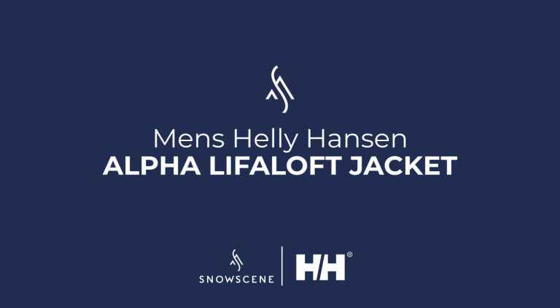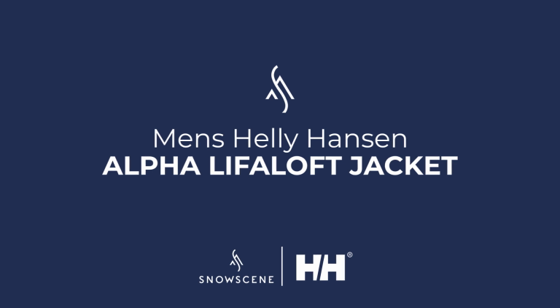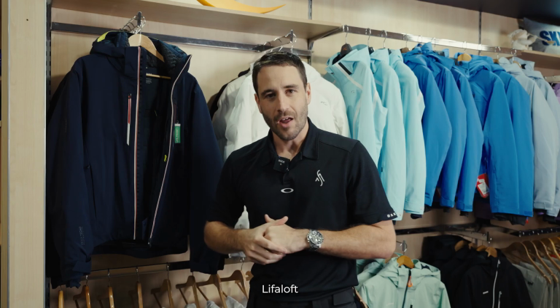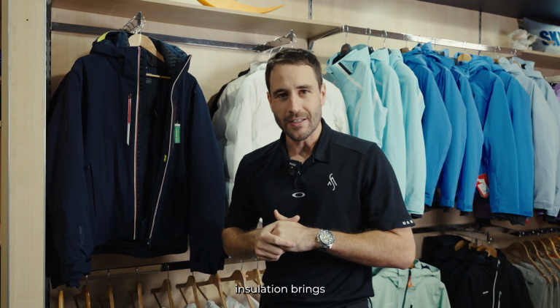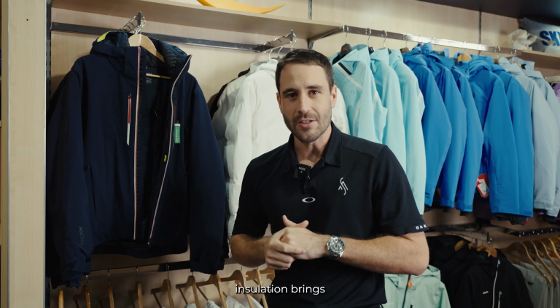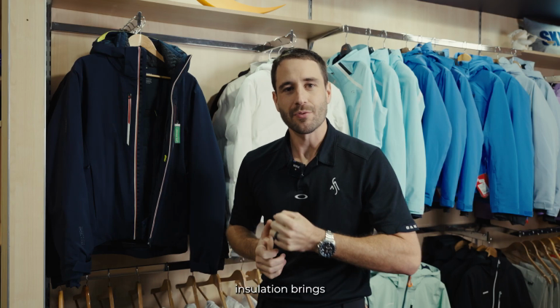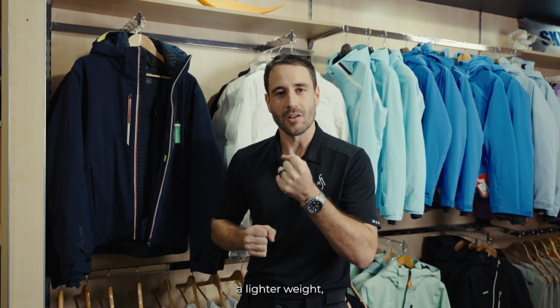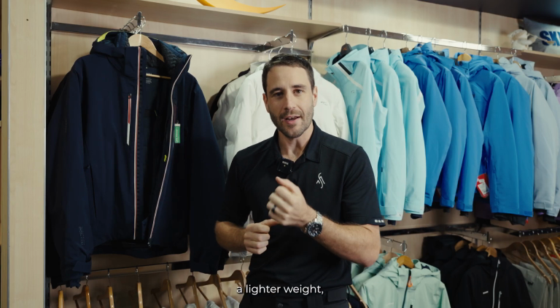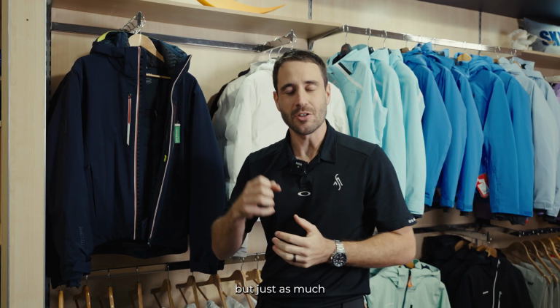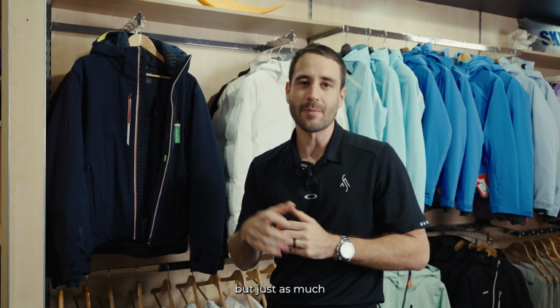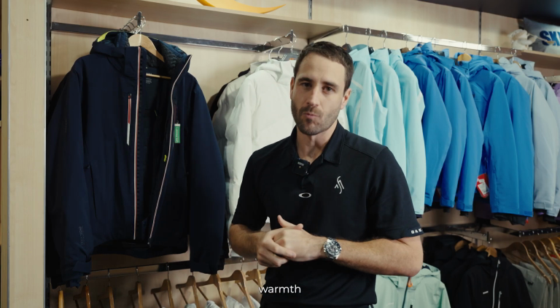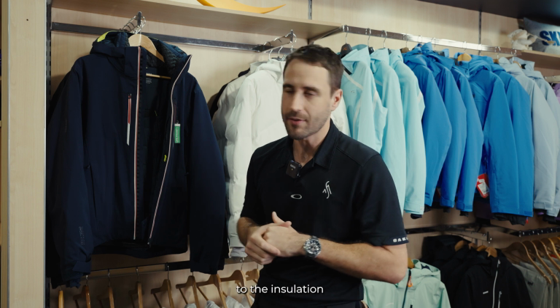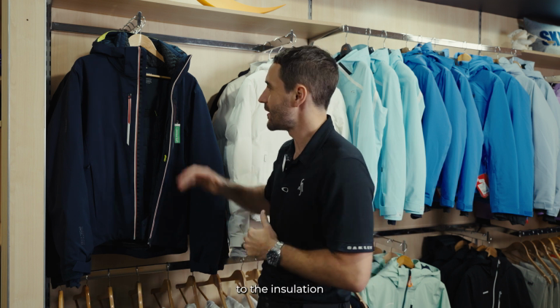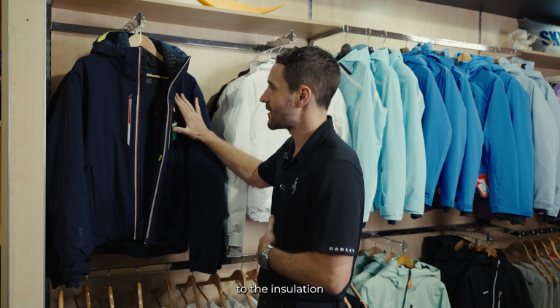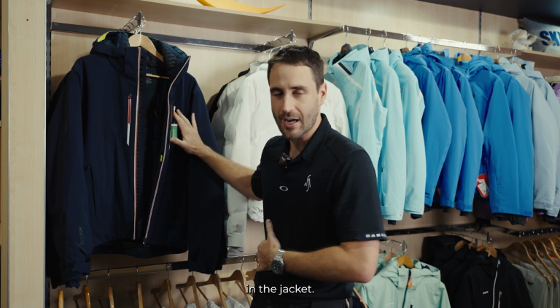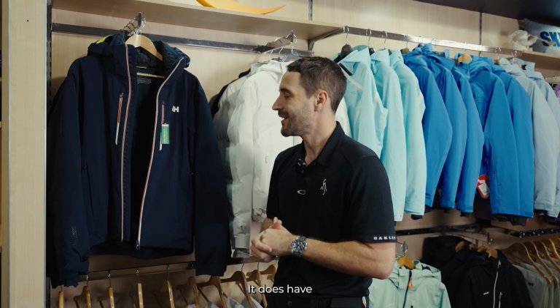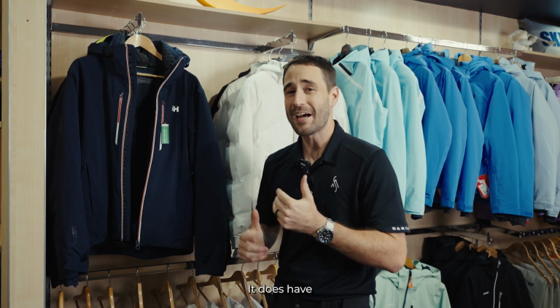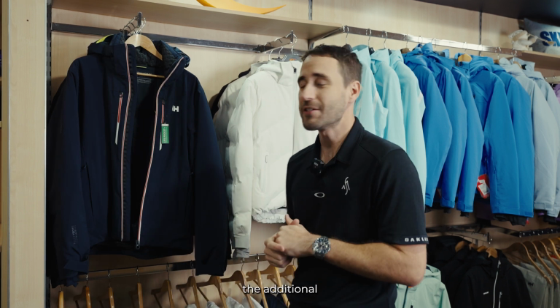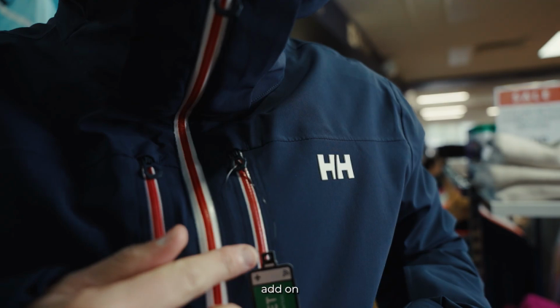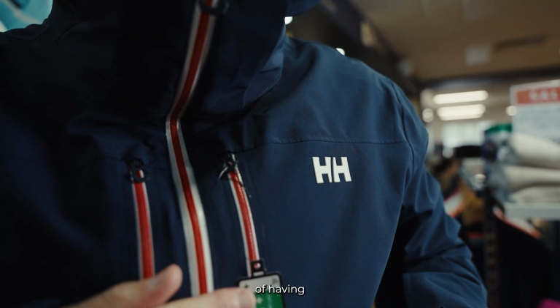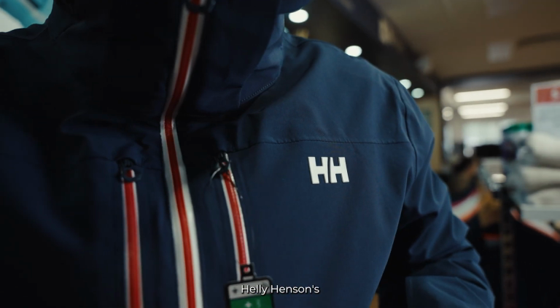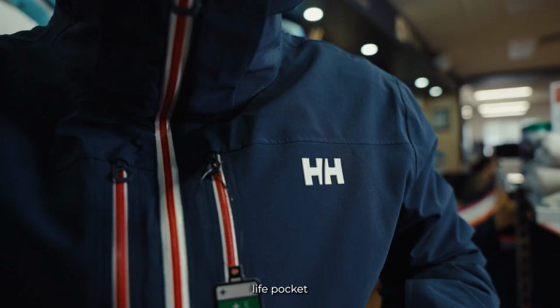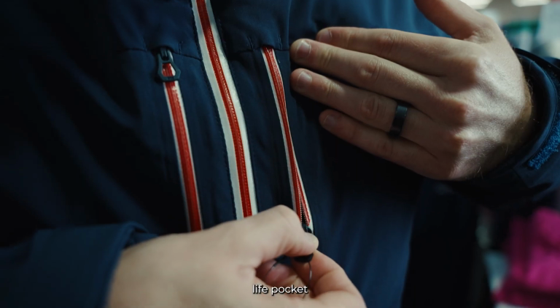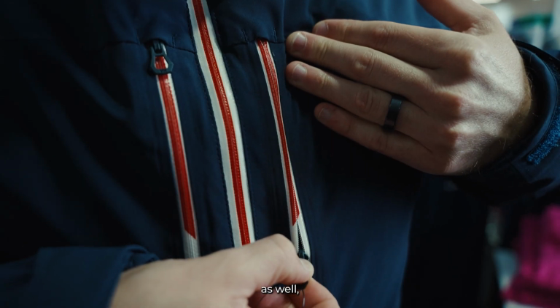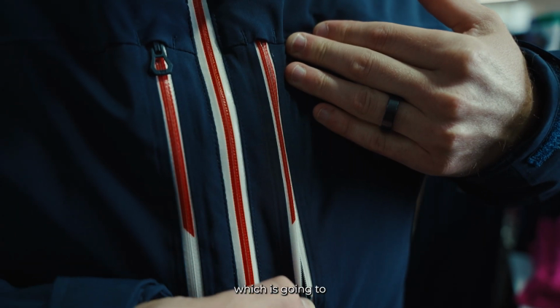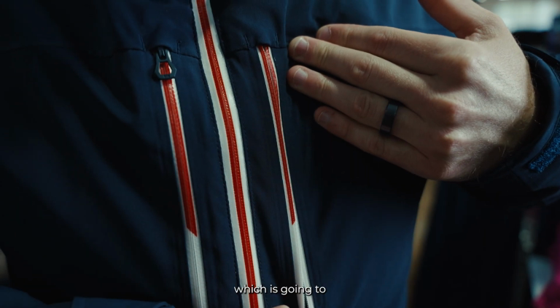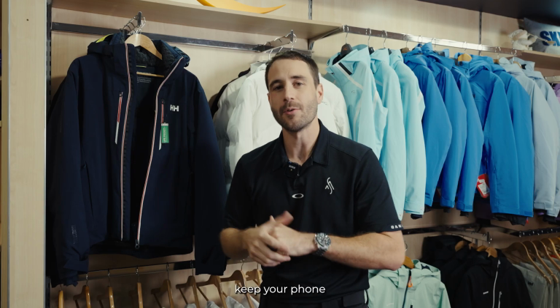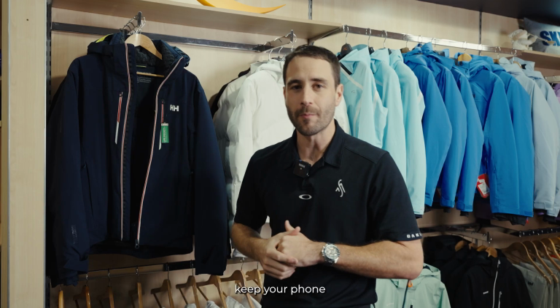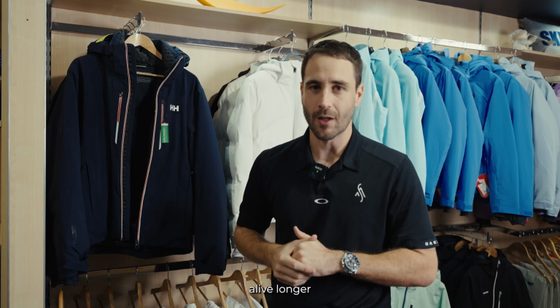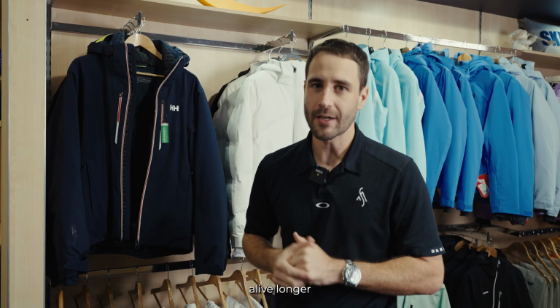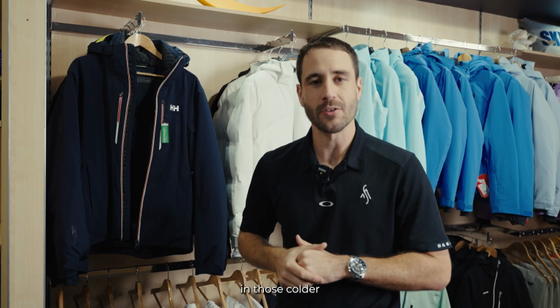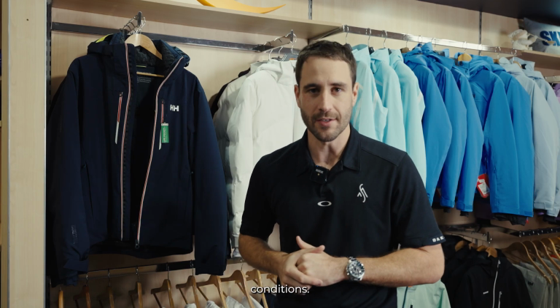The PrimaLoft Lifeloft insulation brings a lighter weight but just as much warmth to the insulation in the jacket. It does have the additional add-on of having Helly Hansen's life pocket as well, which is going to keep your phone battery alive longer in those colder conditions.